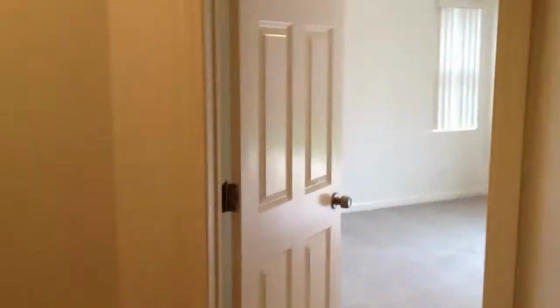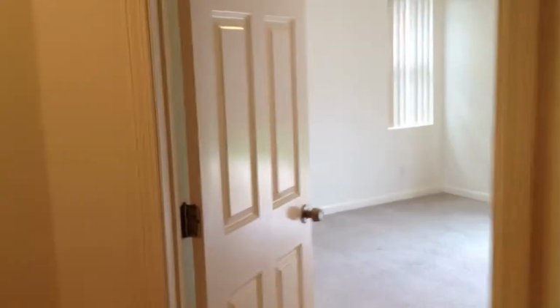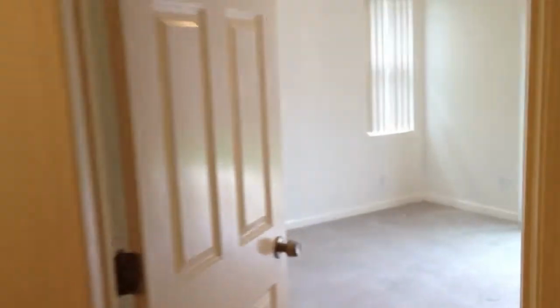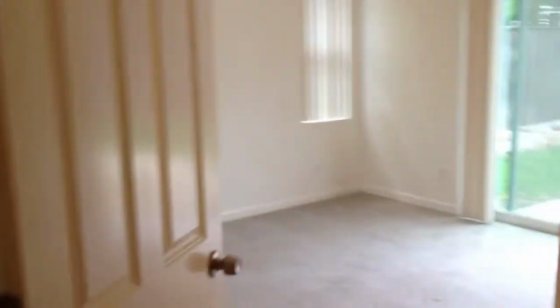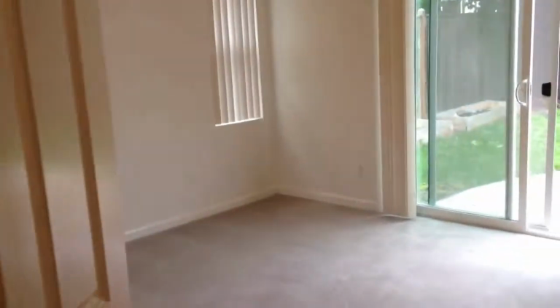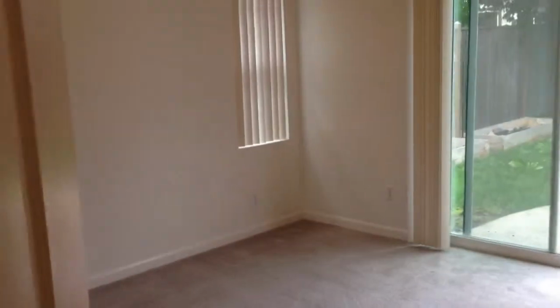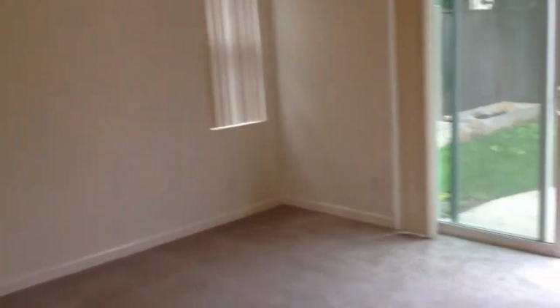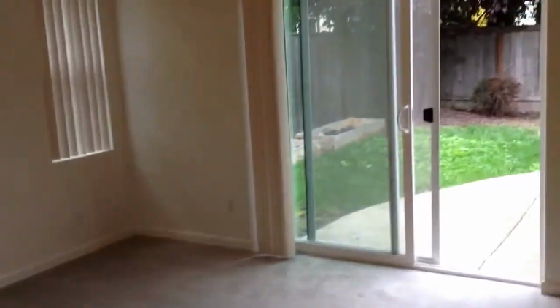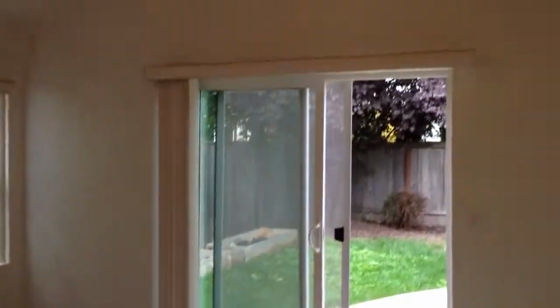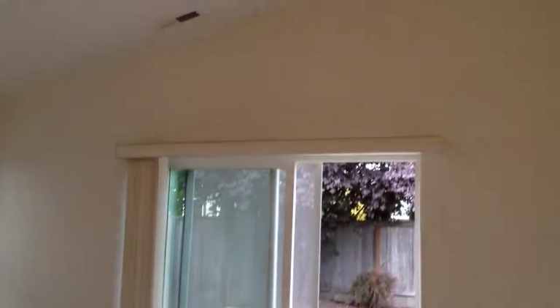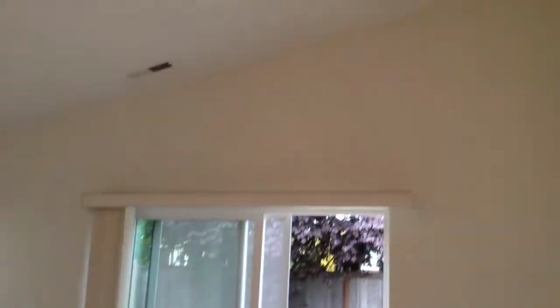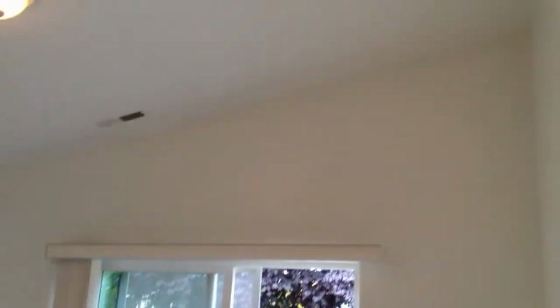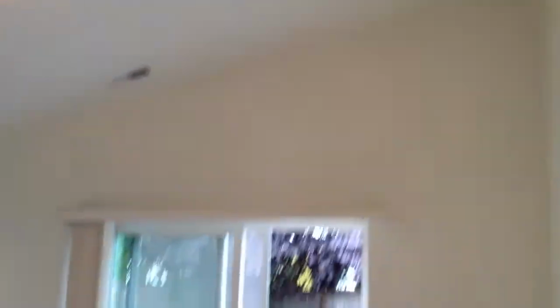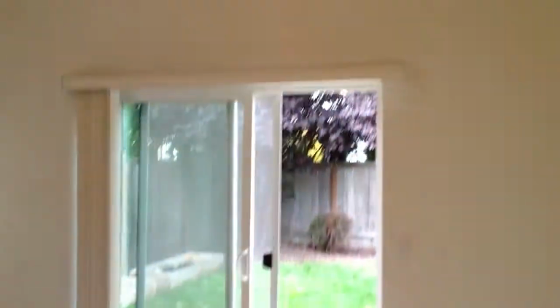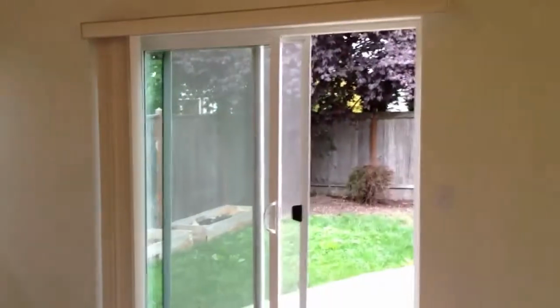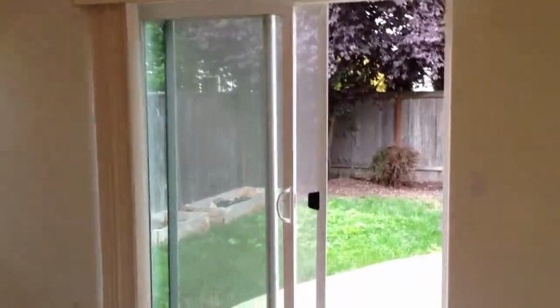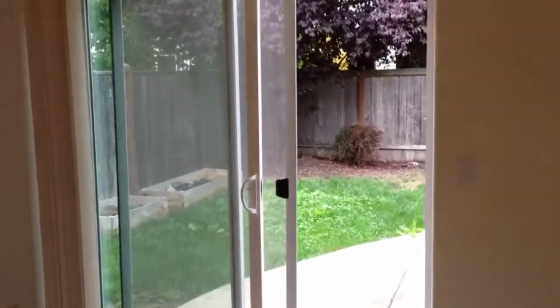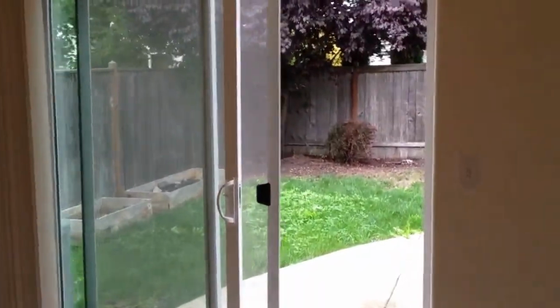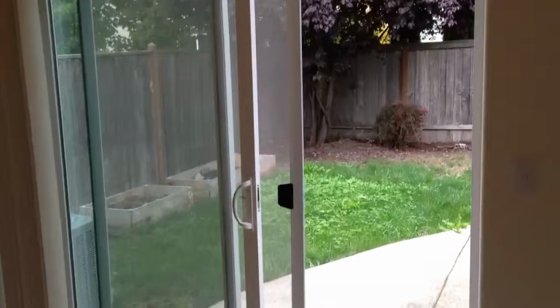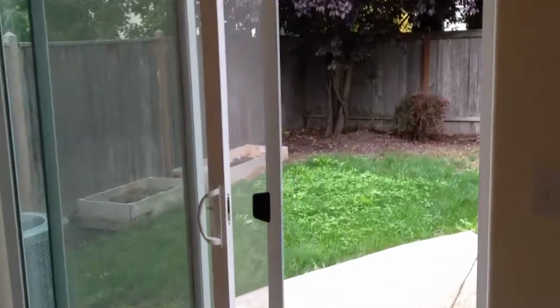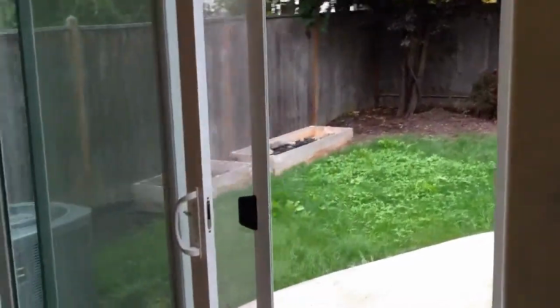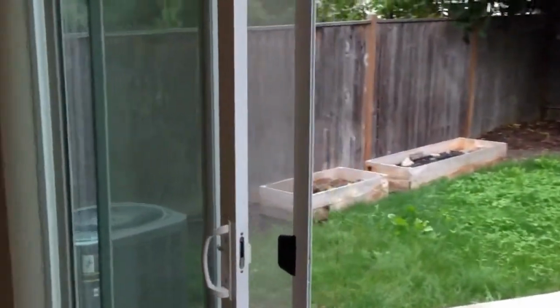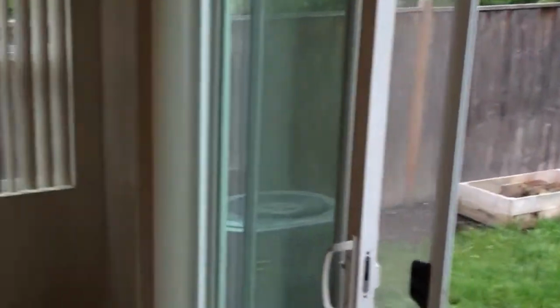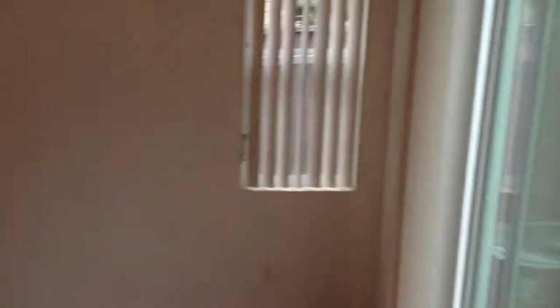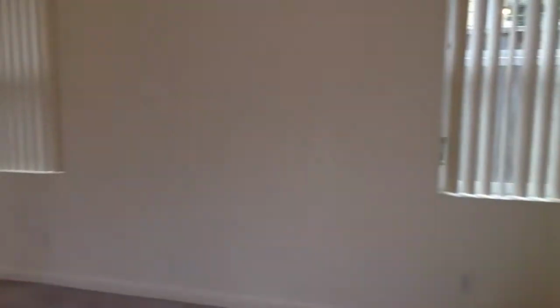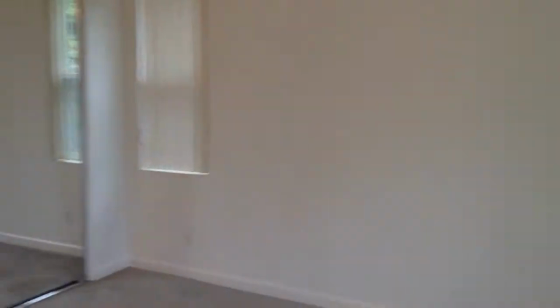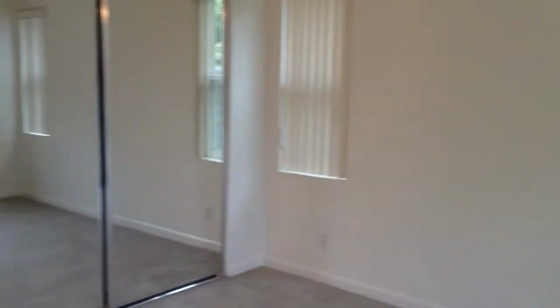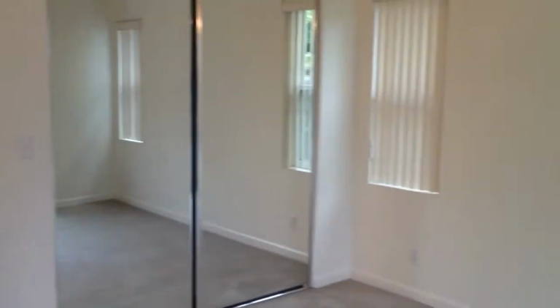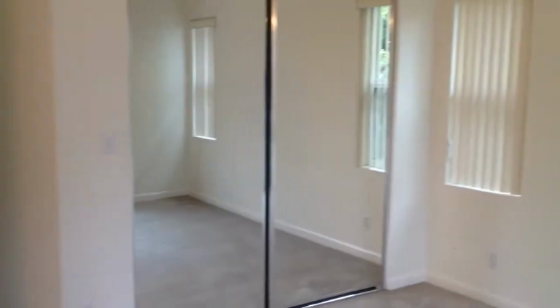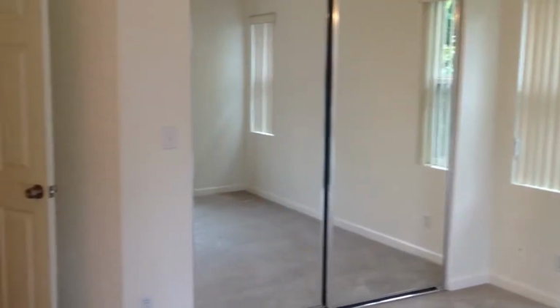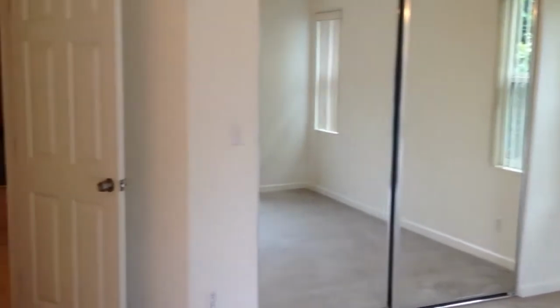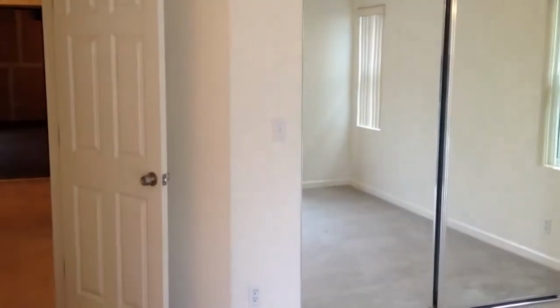The next room is the master bedroom, and it does have vaulted ceilings as well. It has a sliding glass door out to the backyard, and mirrored closet doors.